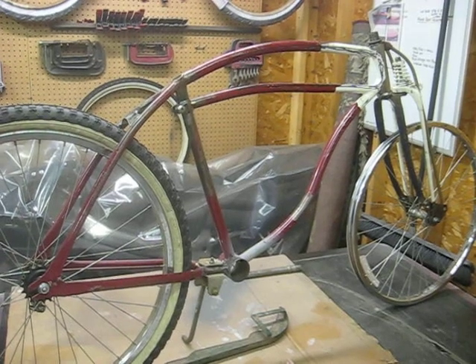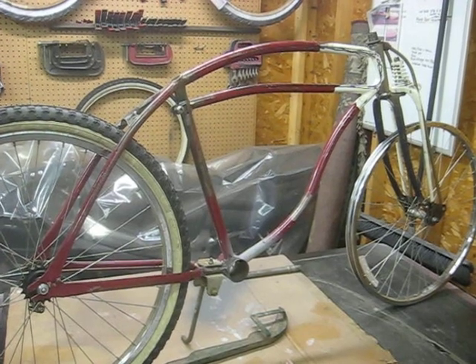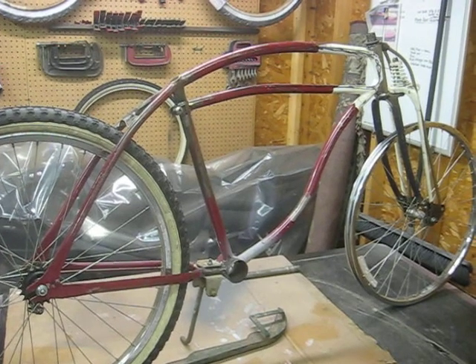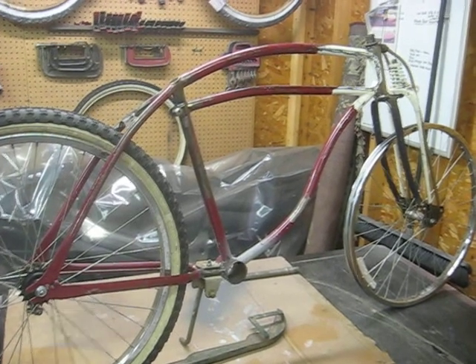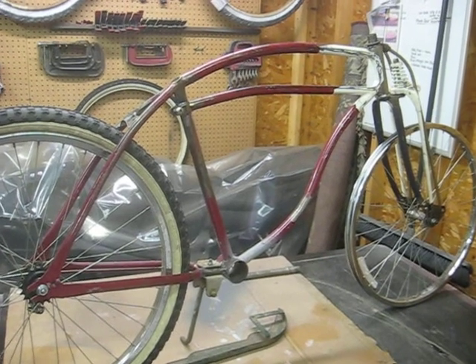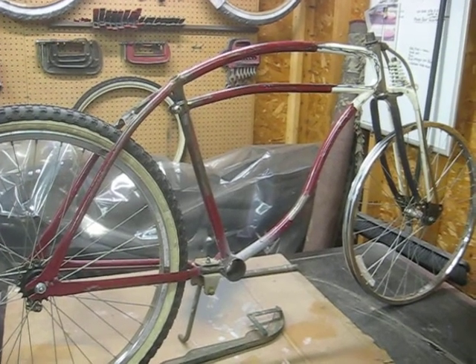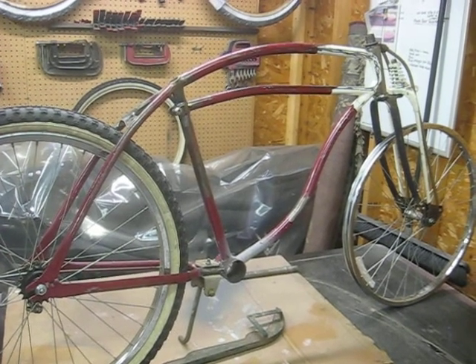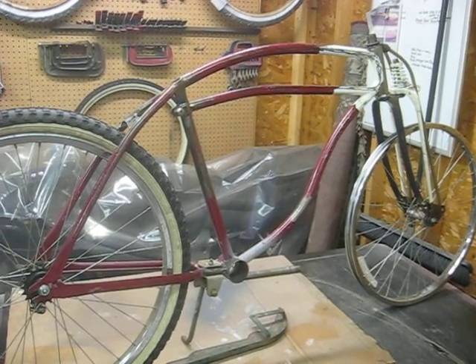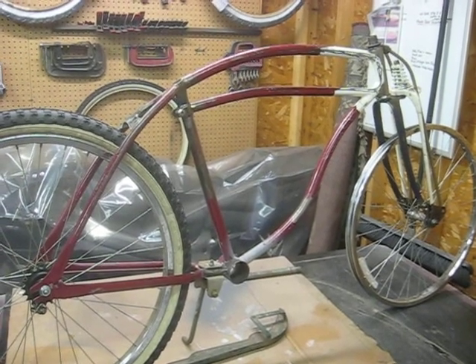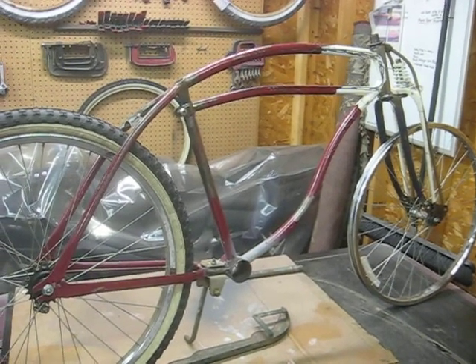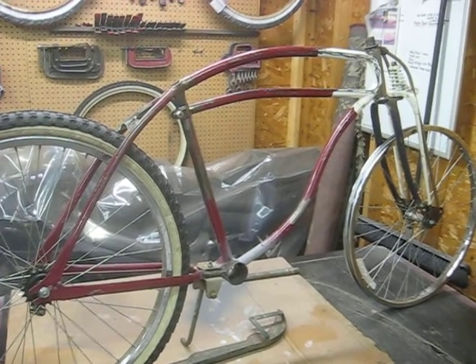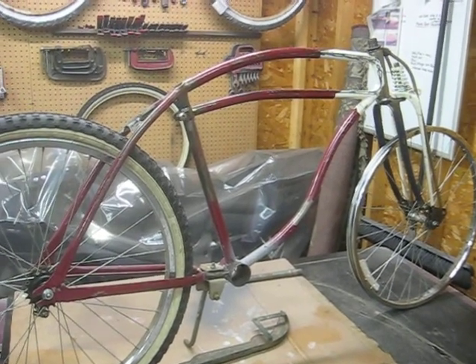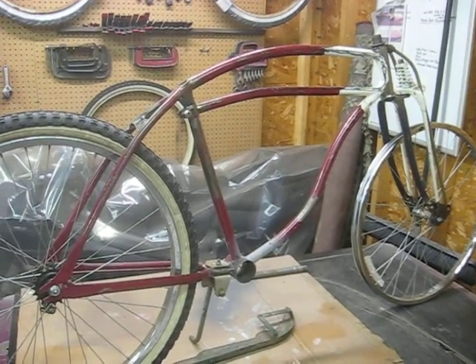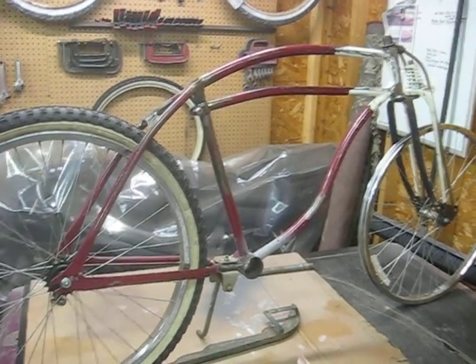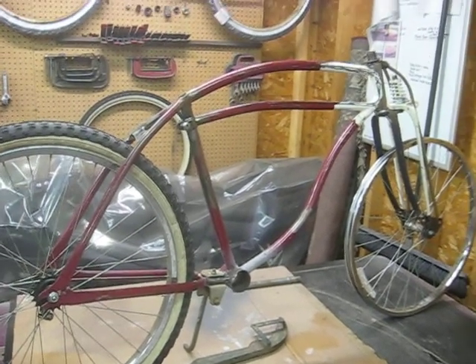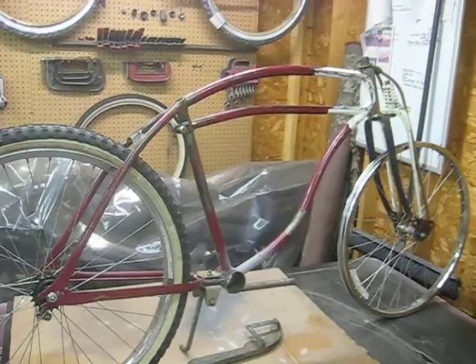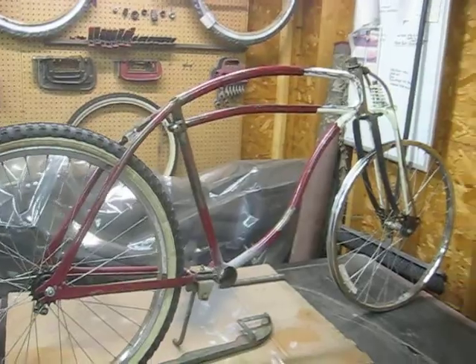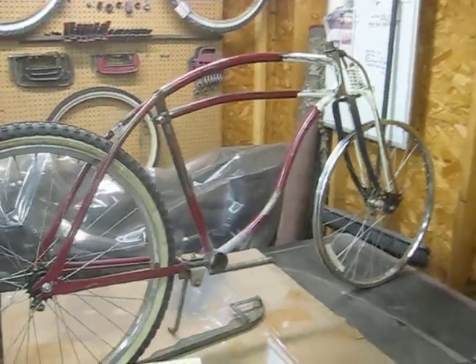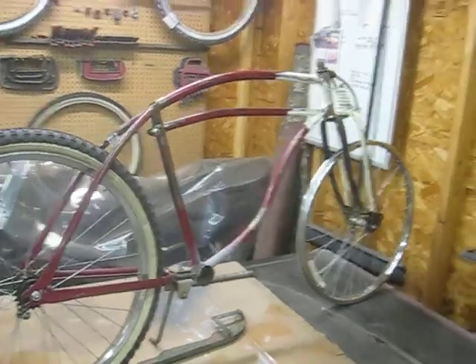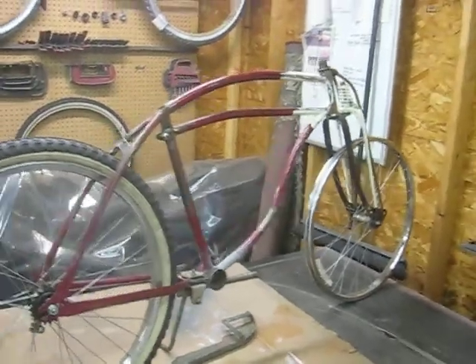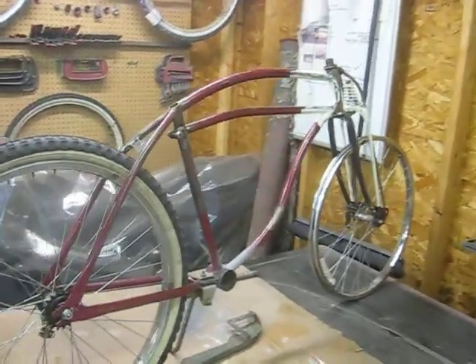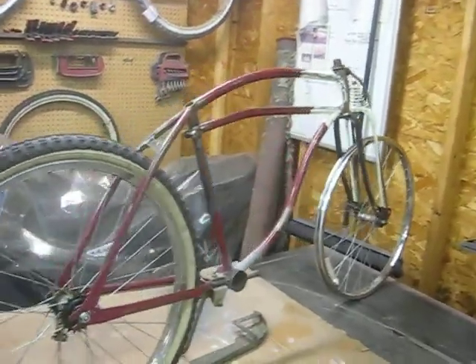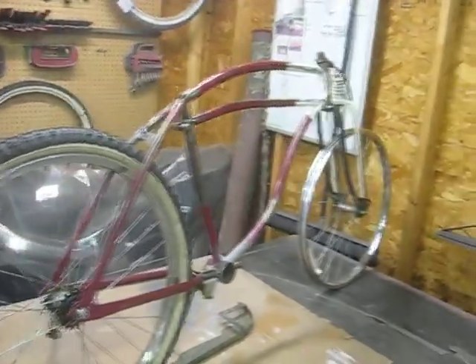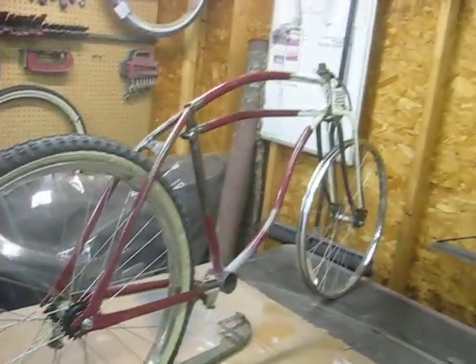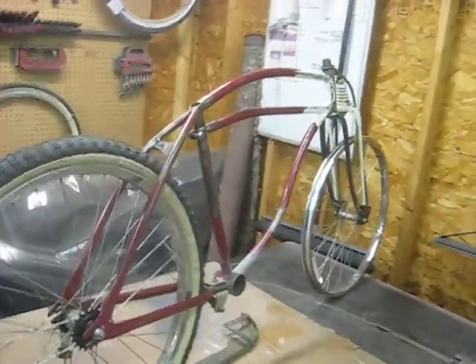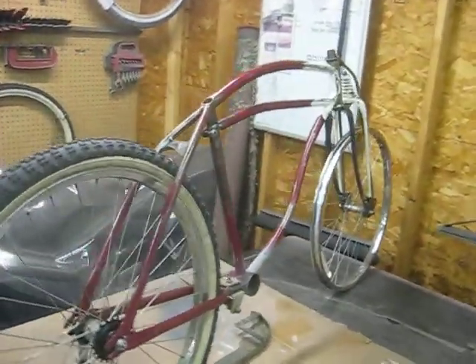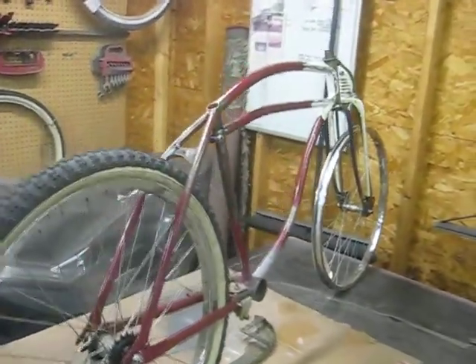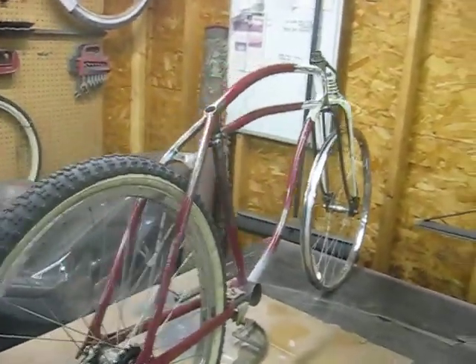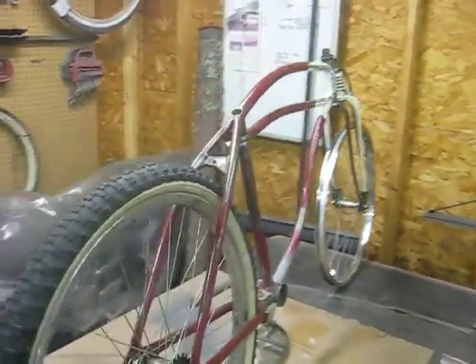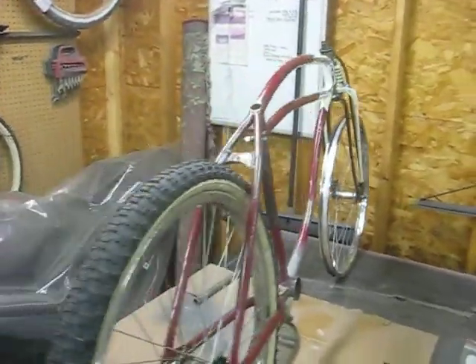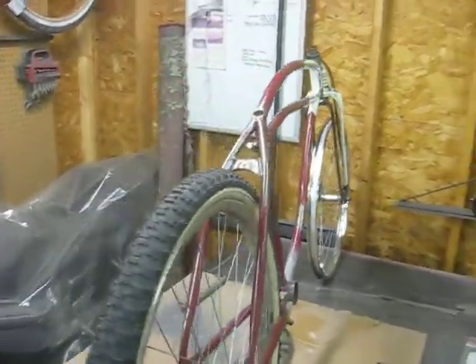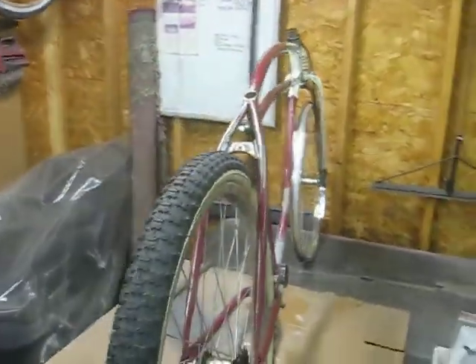I'm back with my dad's pre-war Ward's Hawthorne project bike. This is a bike that he had picked up at a flea market. I did a first part video on some of the damages on it.